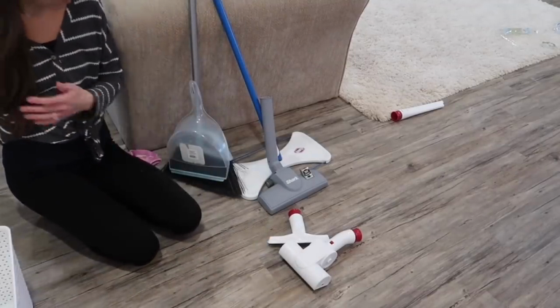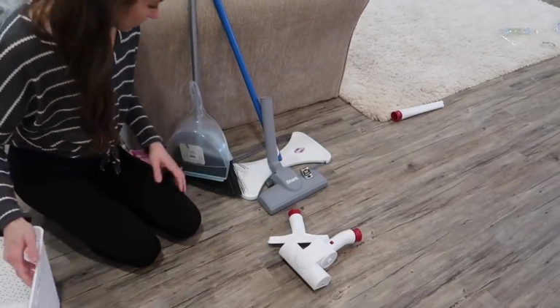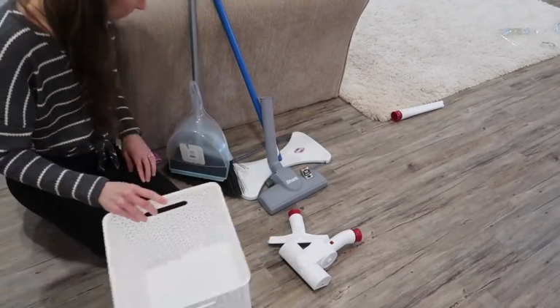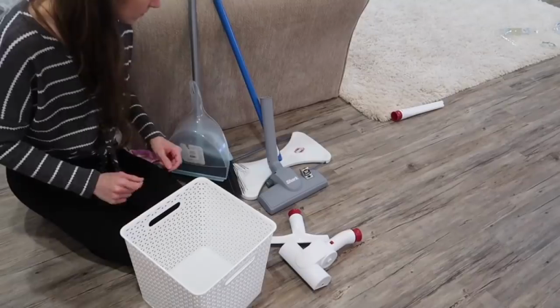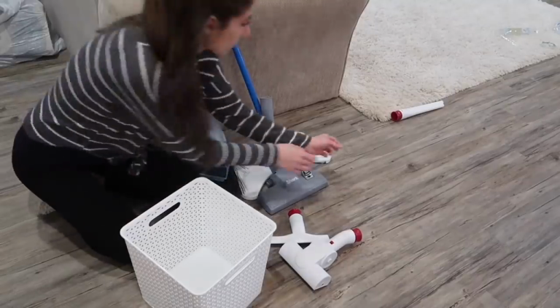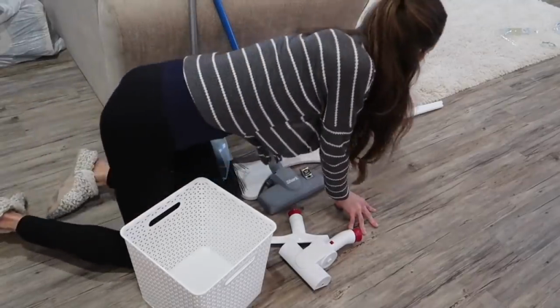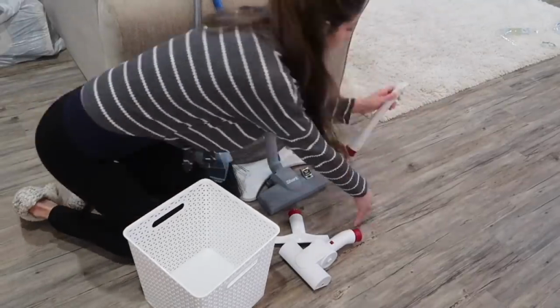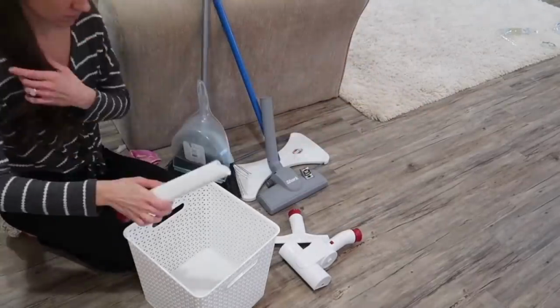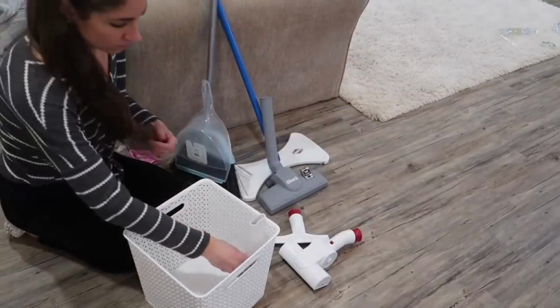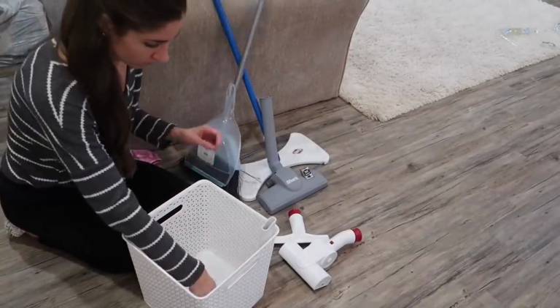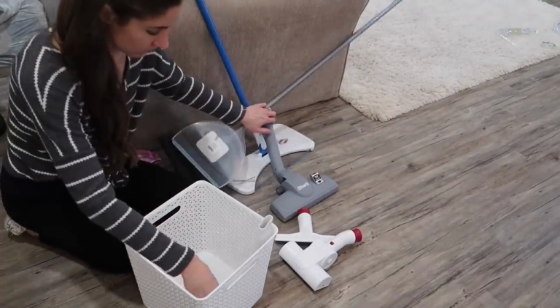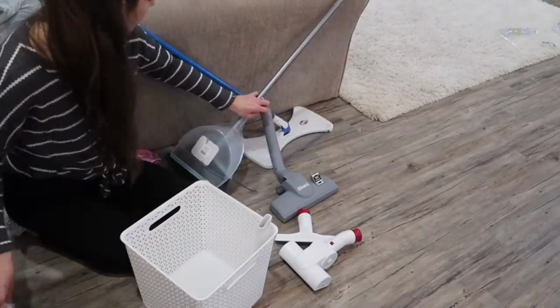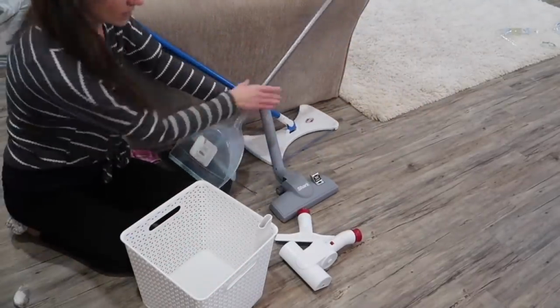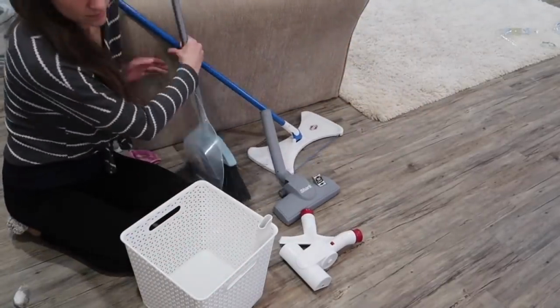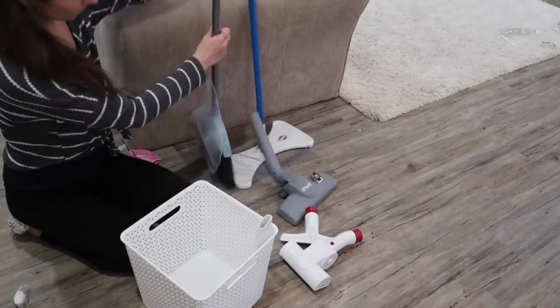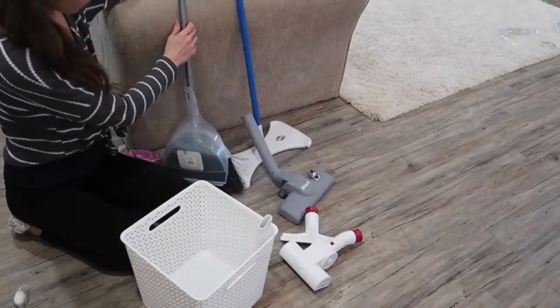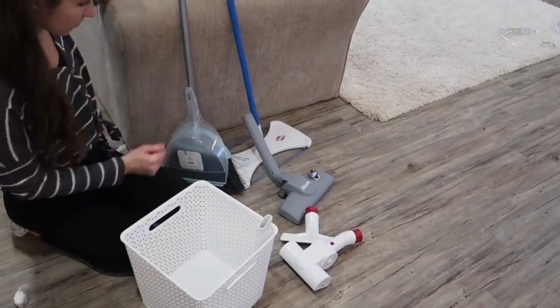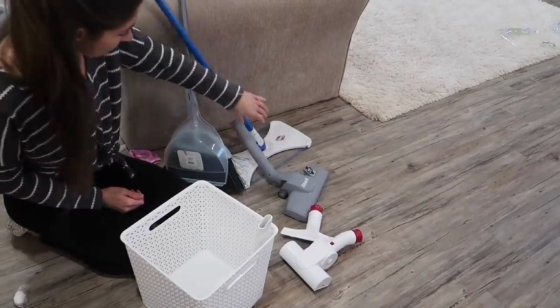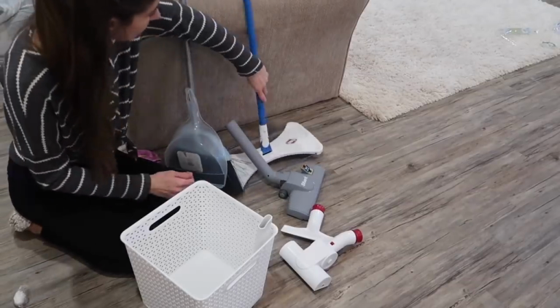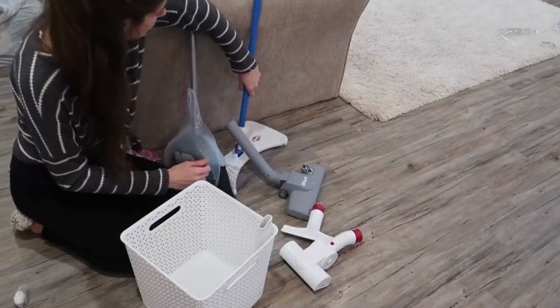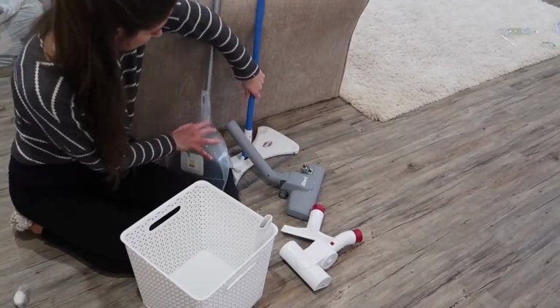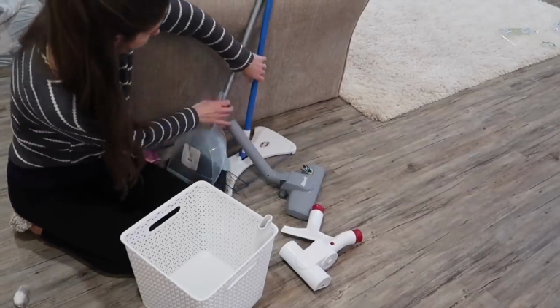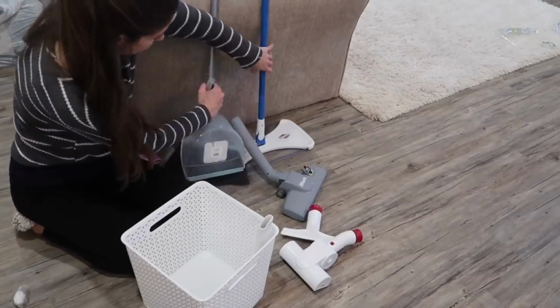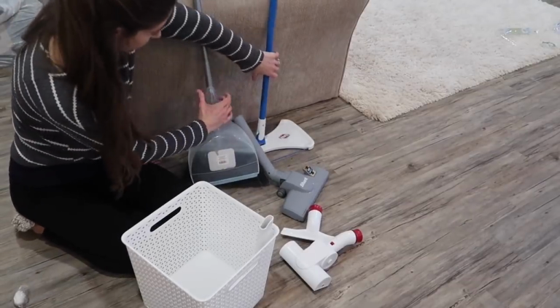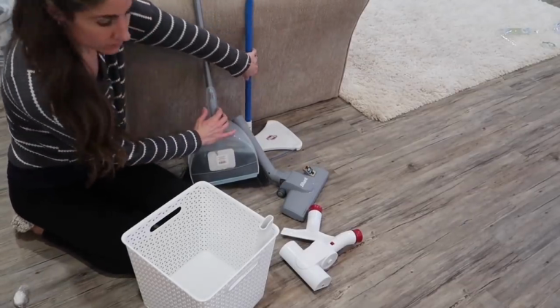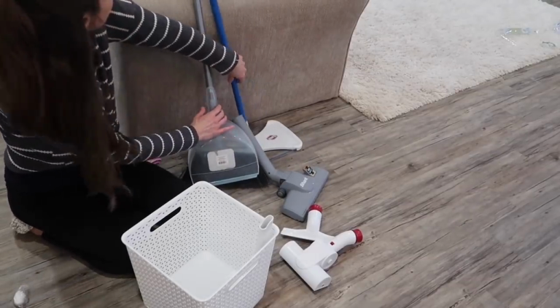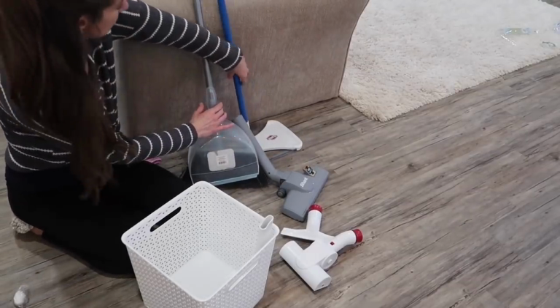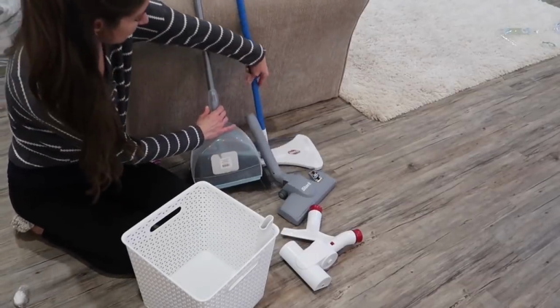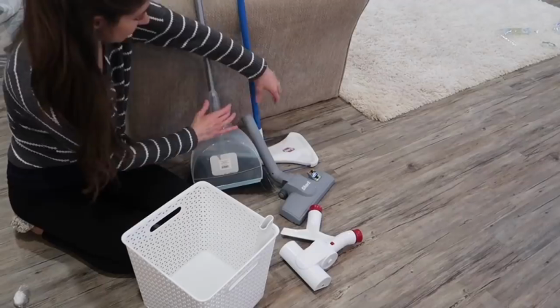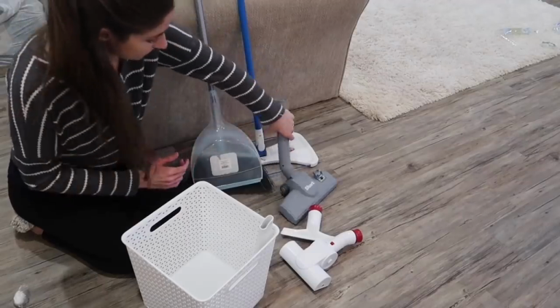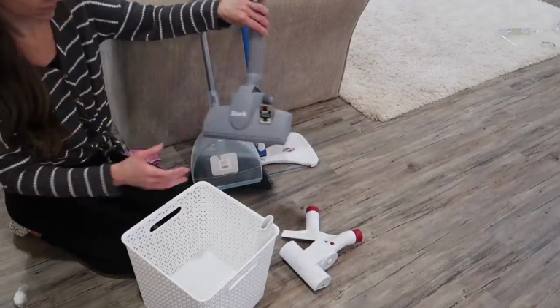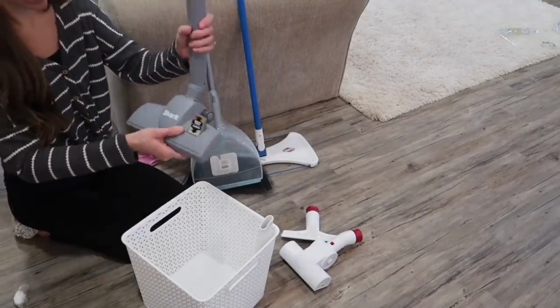Finally, I used another white bin to put all of my attachments for my vacuum. I do like to use these so I didn't want to lose them, but I hate when they're just sitting everywhere because it just looks really disorganized.